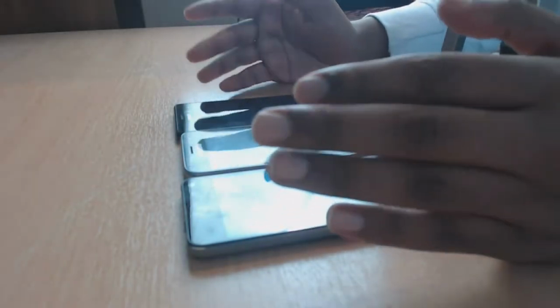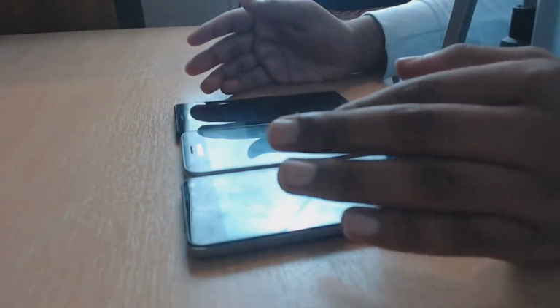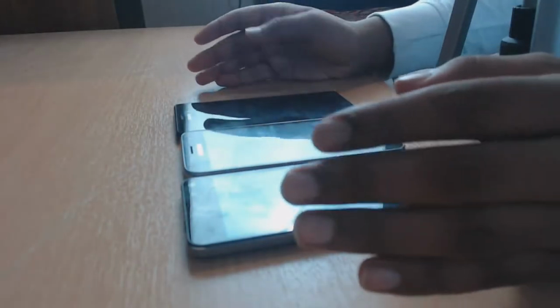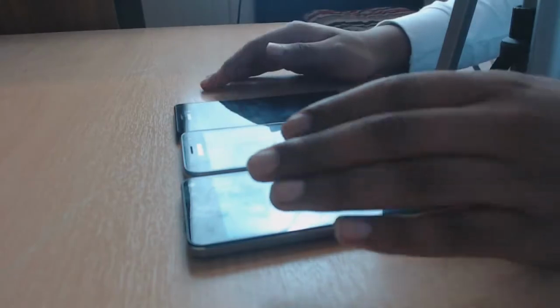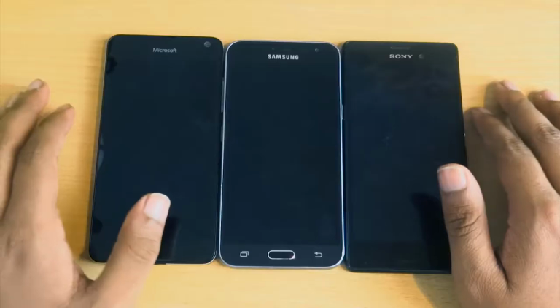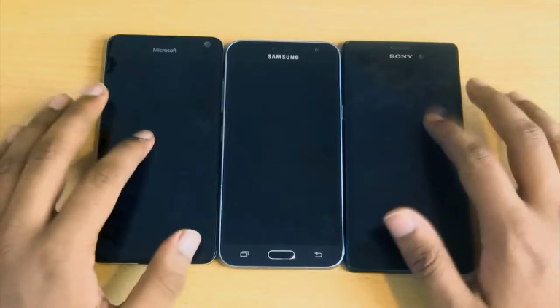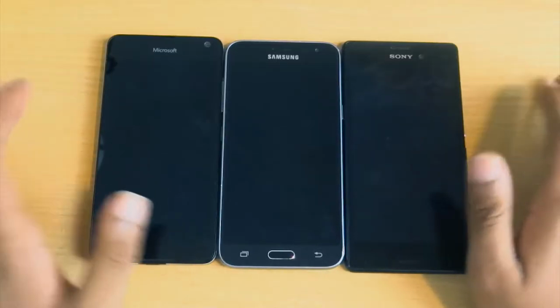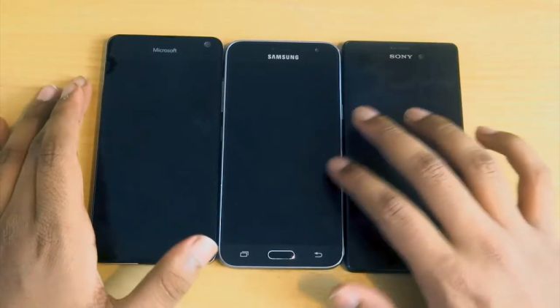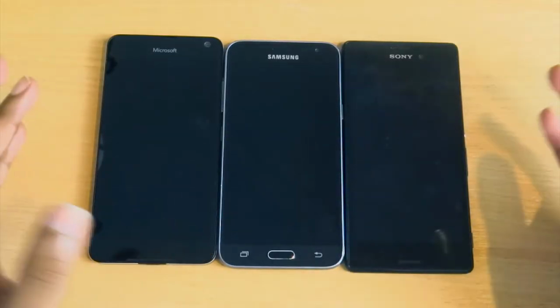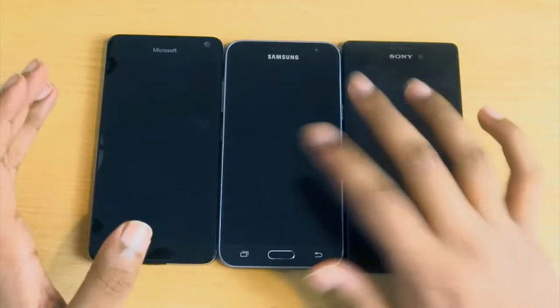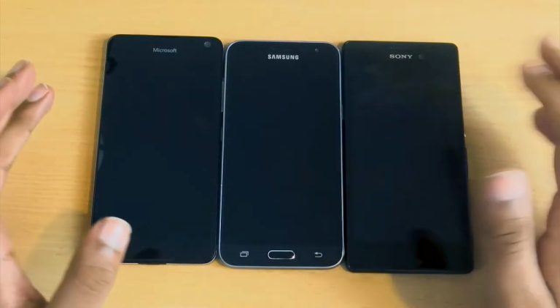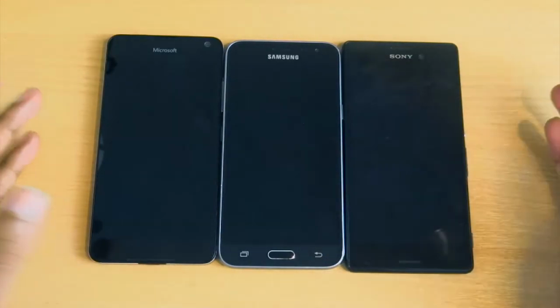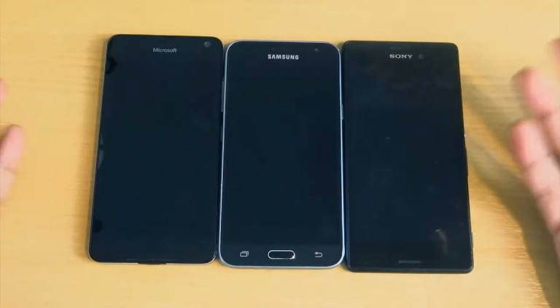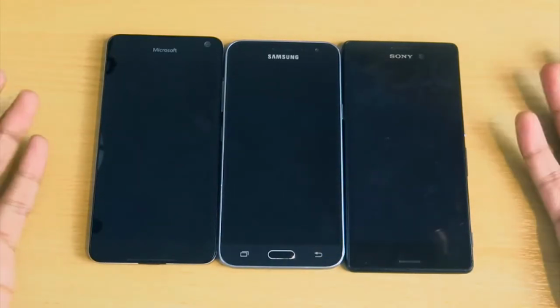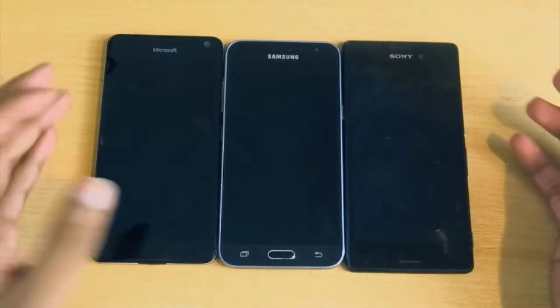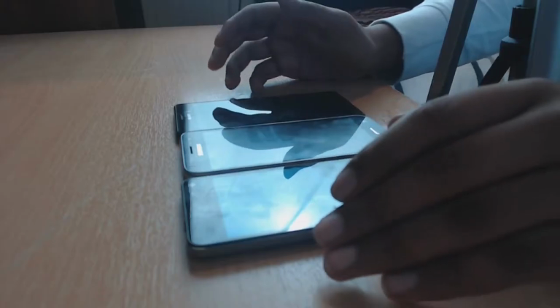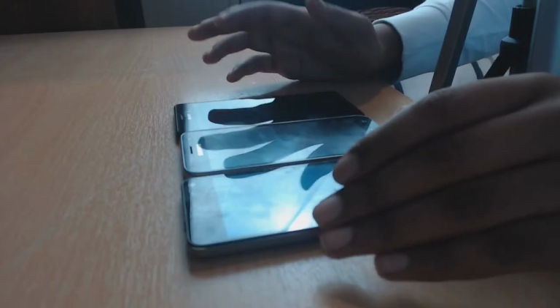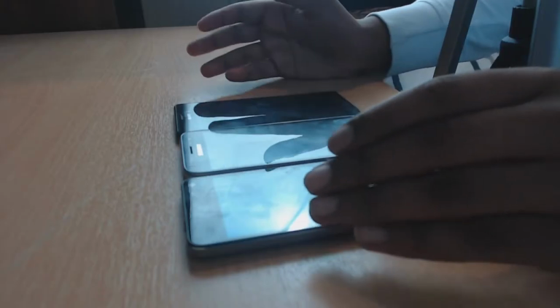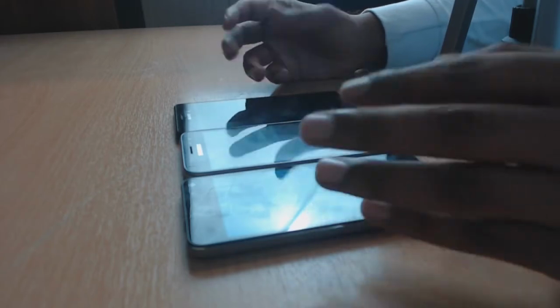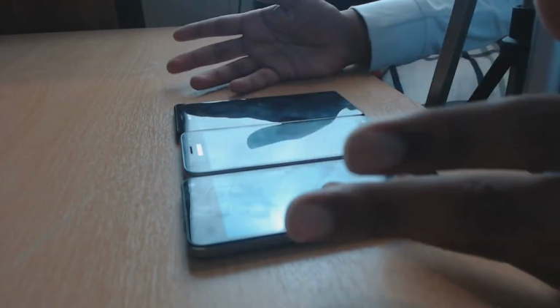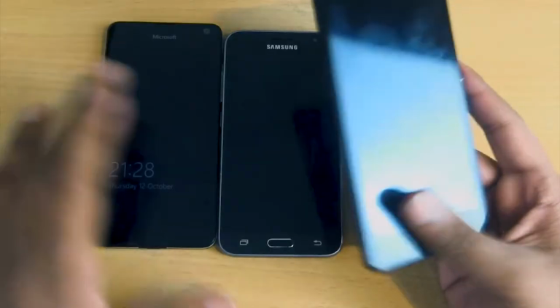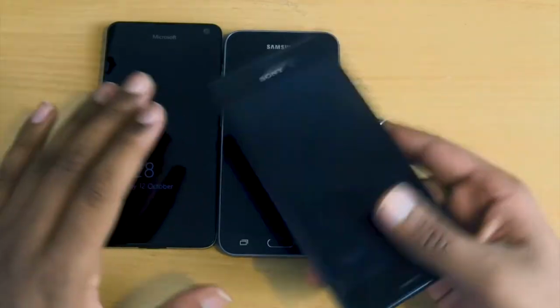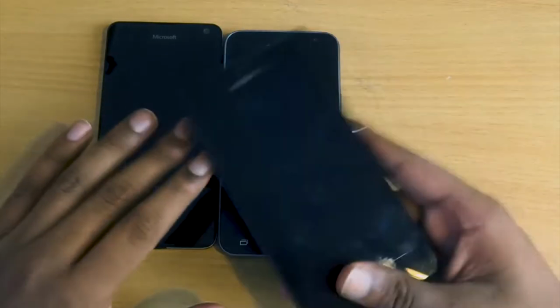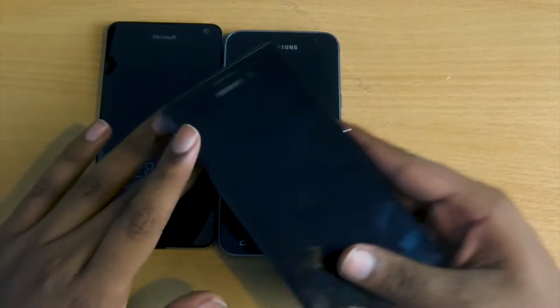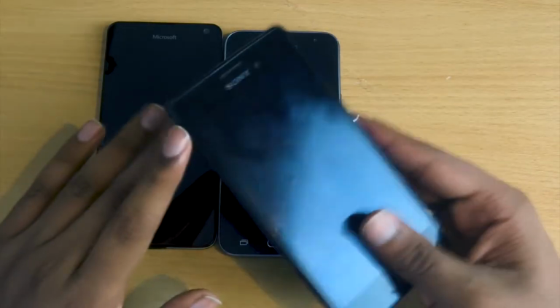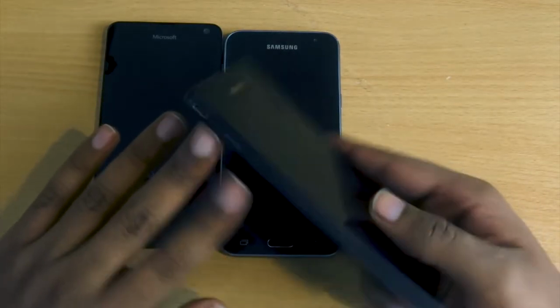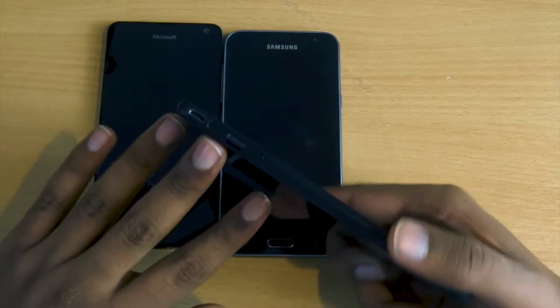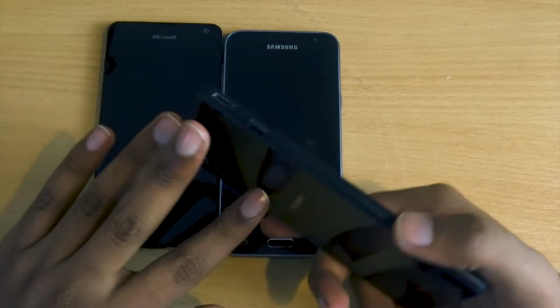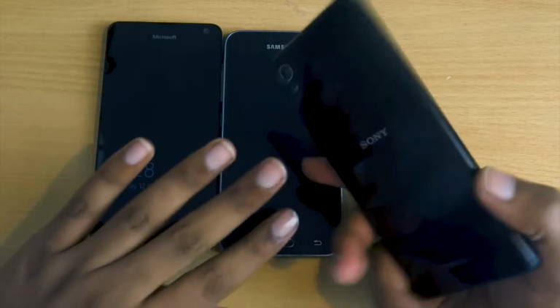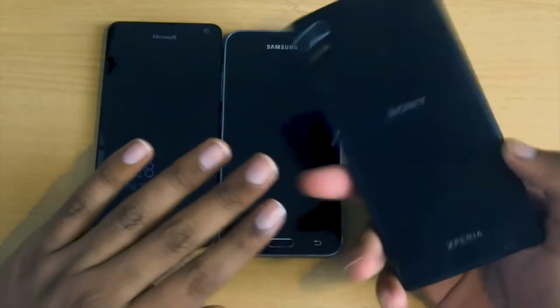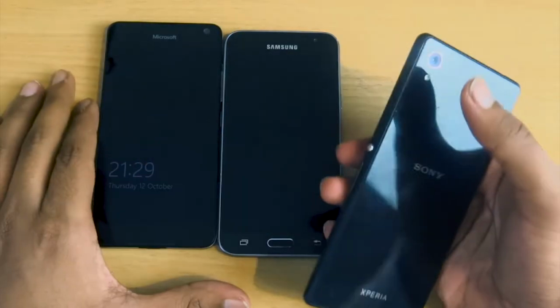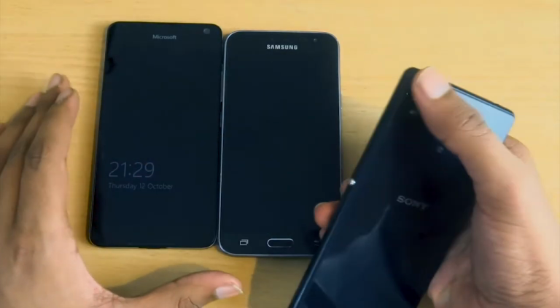For the OS, the Samsung and the Sony use Android and the Microsoft uses Windows. The Xperia M4 Aqua has a fairly big screen and it's pretty thin, with a 13 megapixel camera.